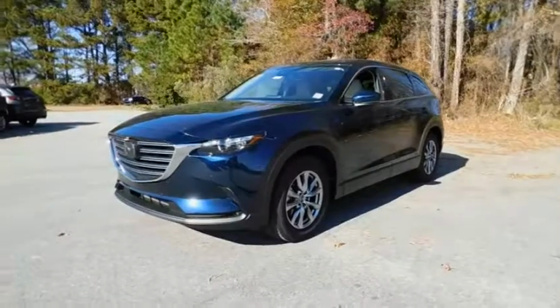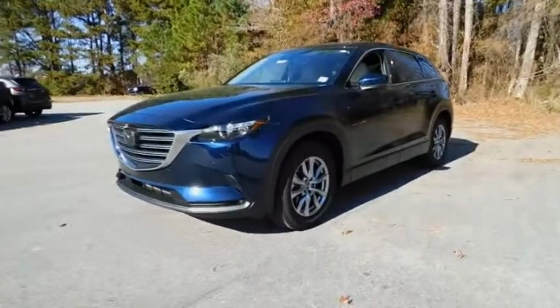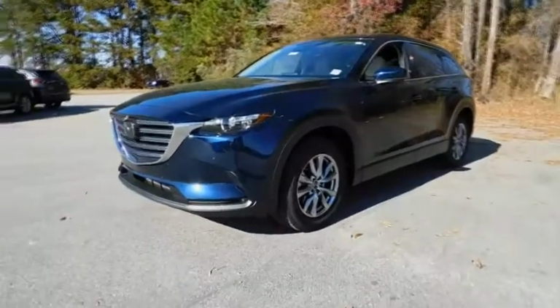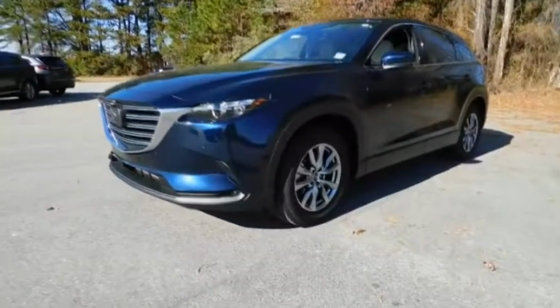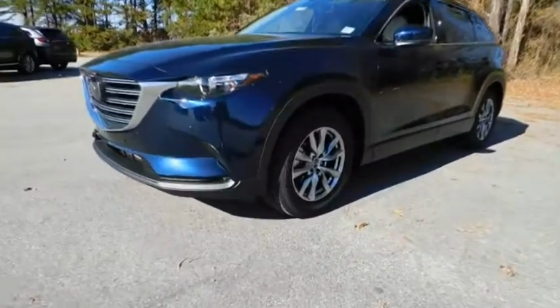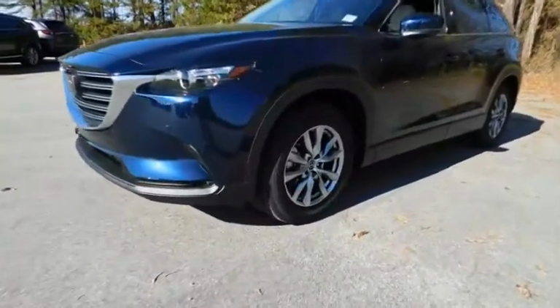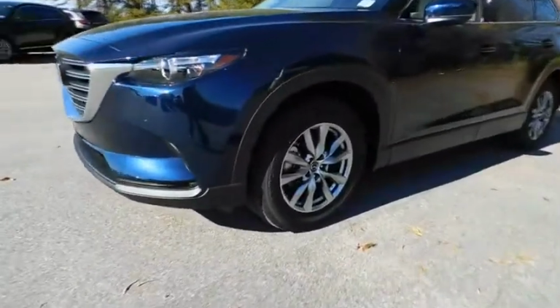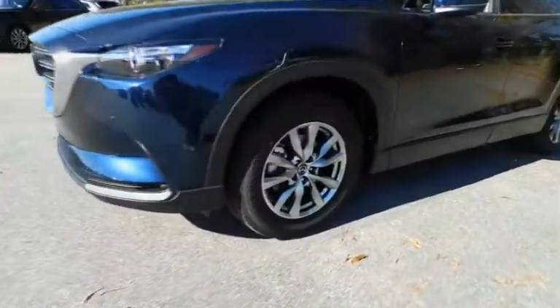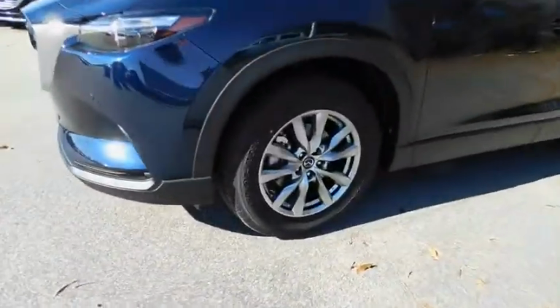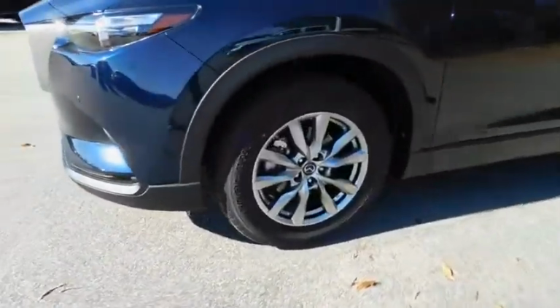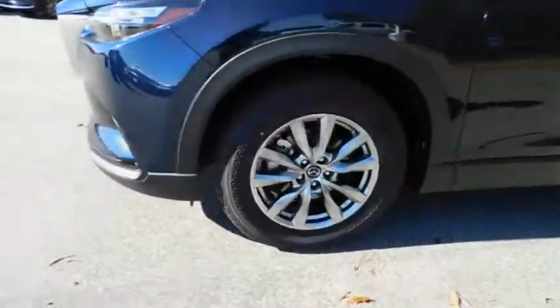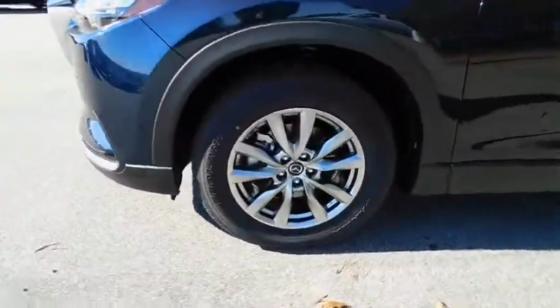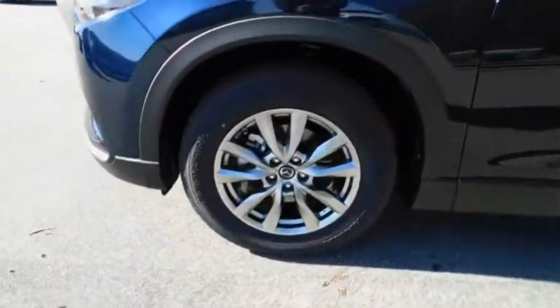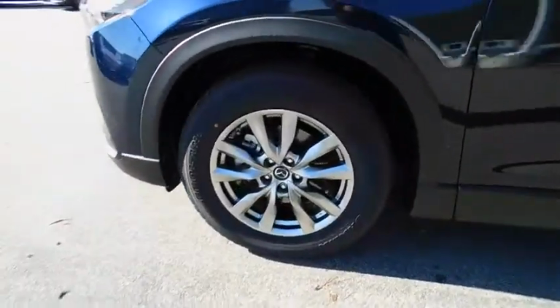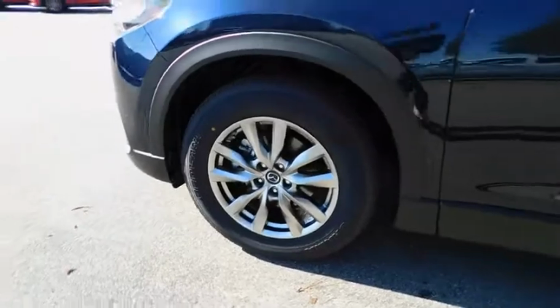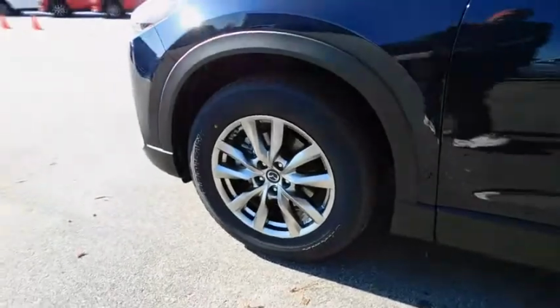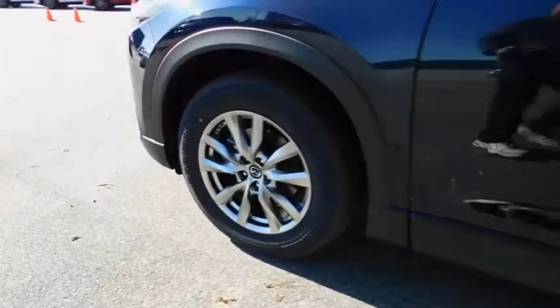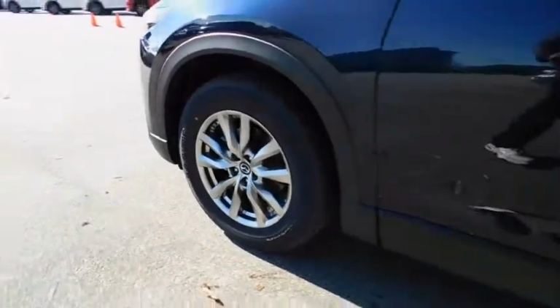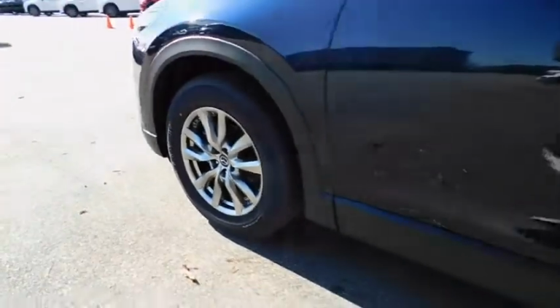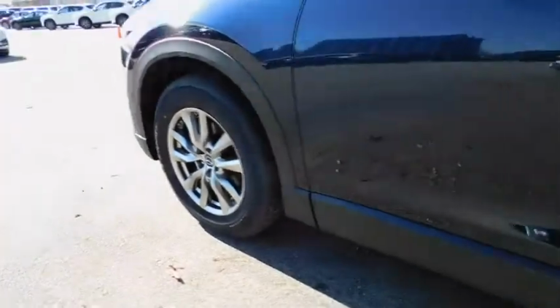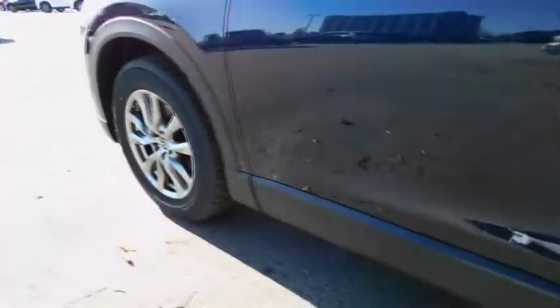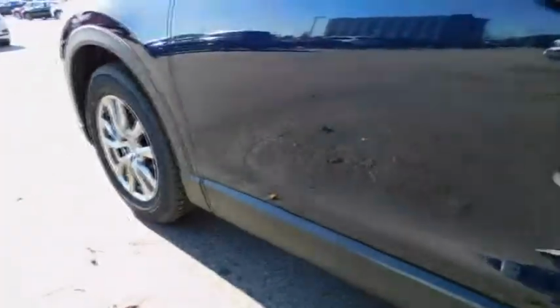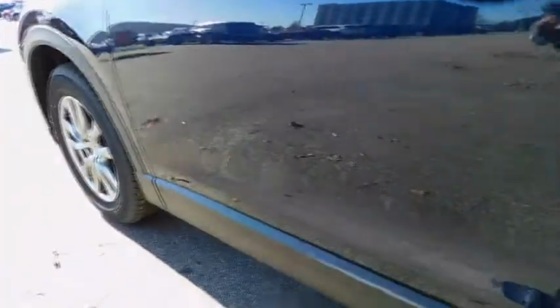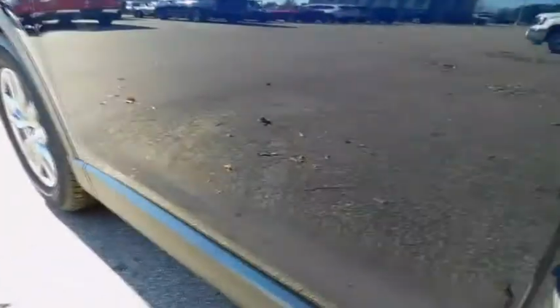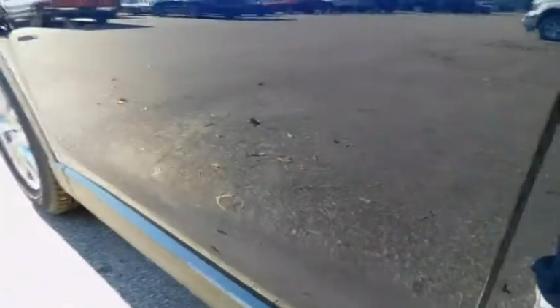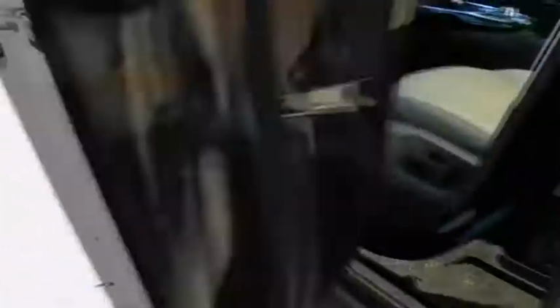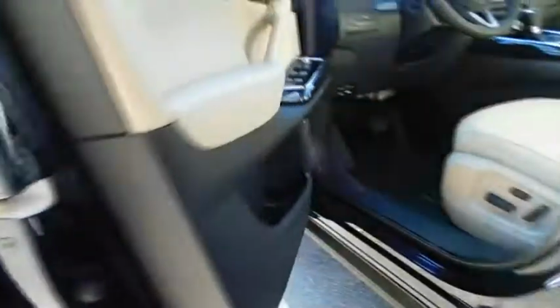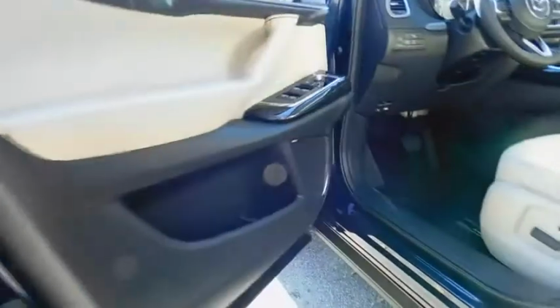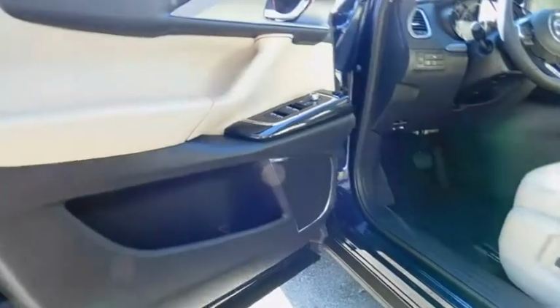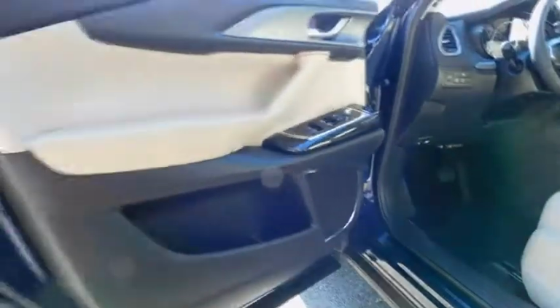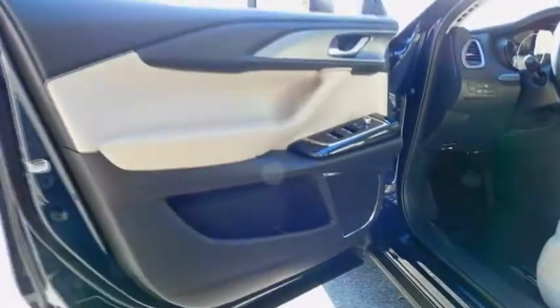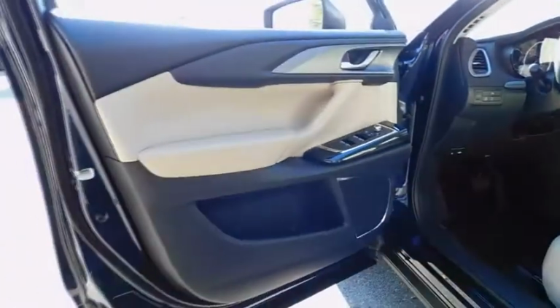Power liftgate, leather-wrapped steering wheel, Bluetooth, adjustable steering wheel, power steering, cruise control, auto-dimming rear-view mirror, aluminum wheels, keyless start, four-wheel disc brakes, floor mats.